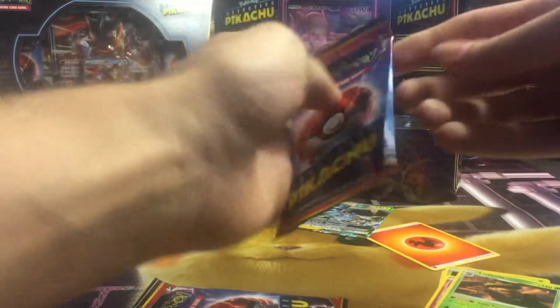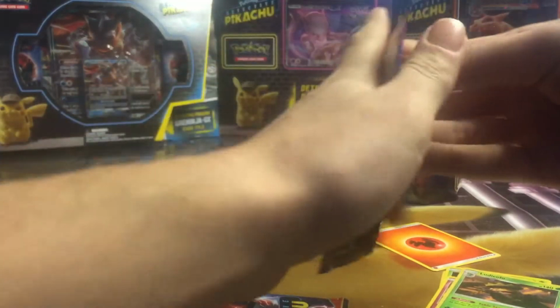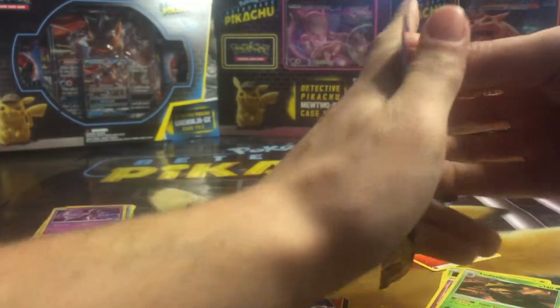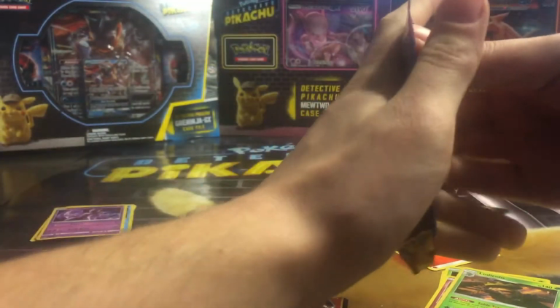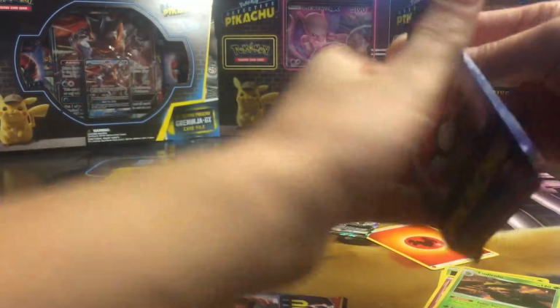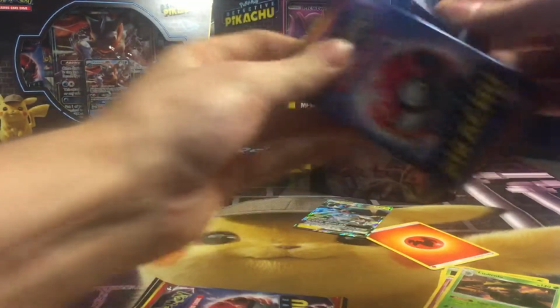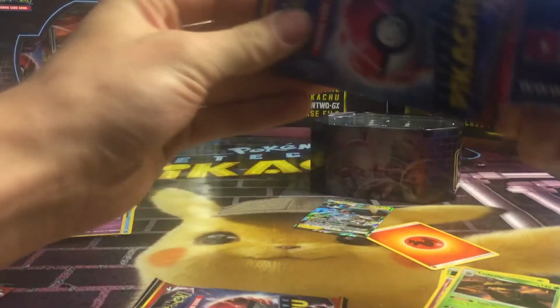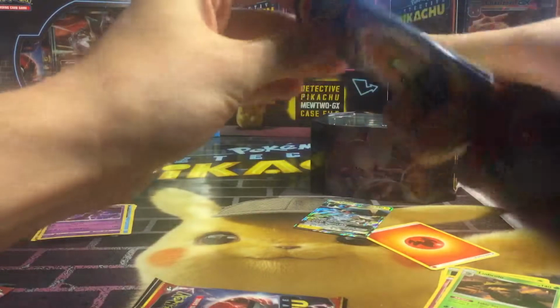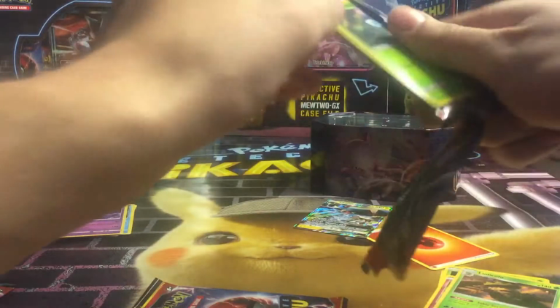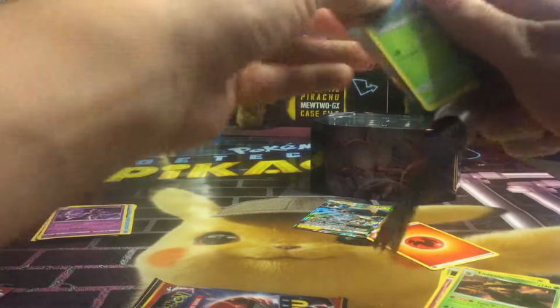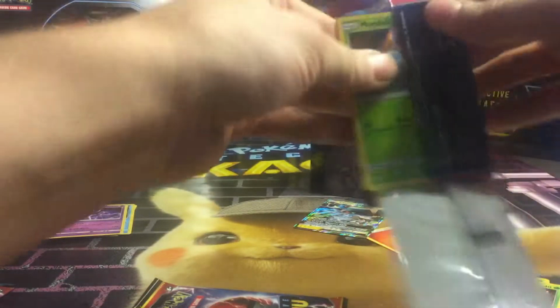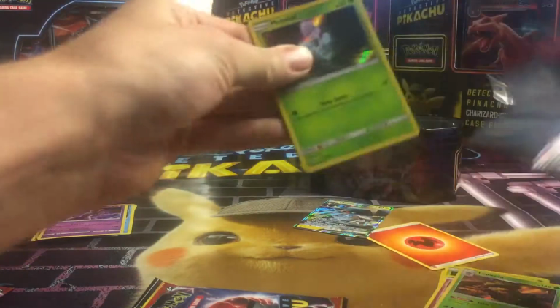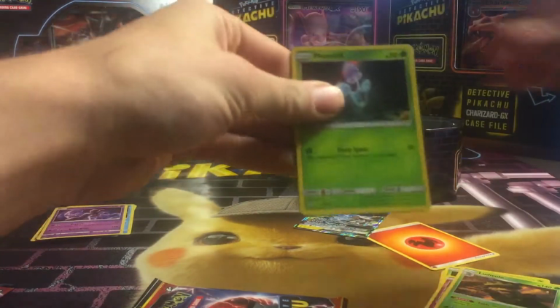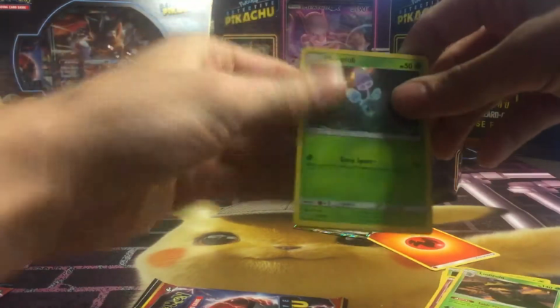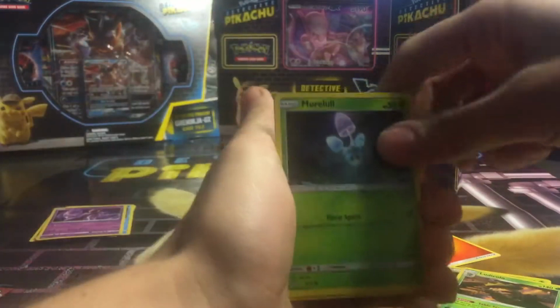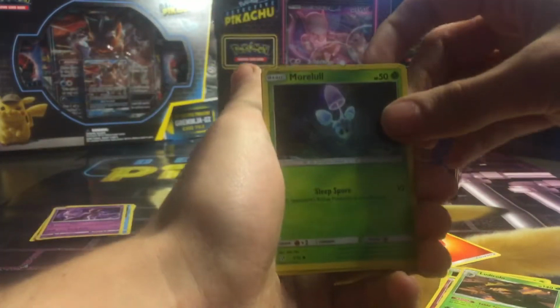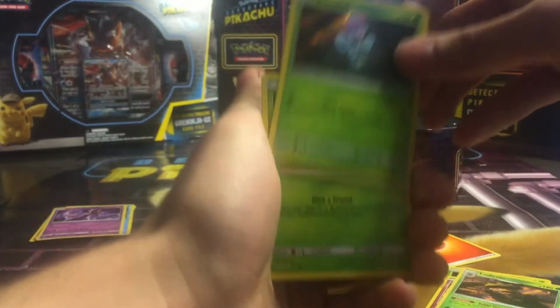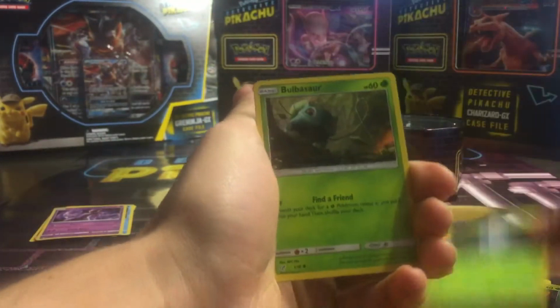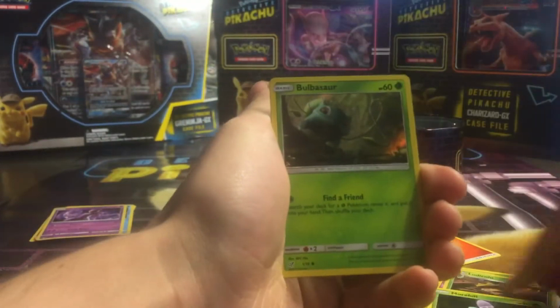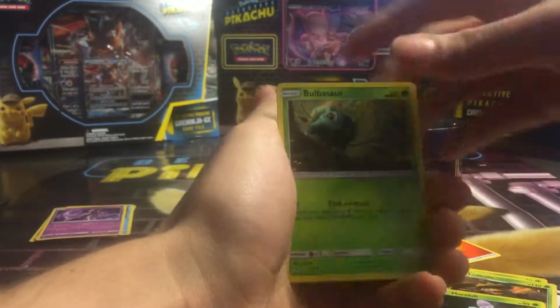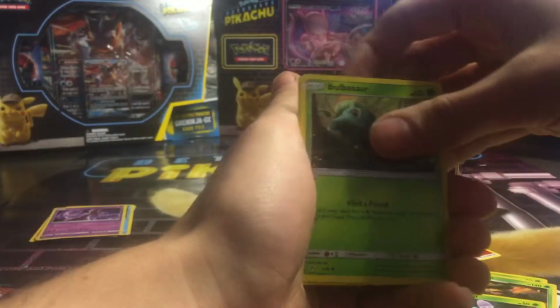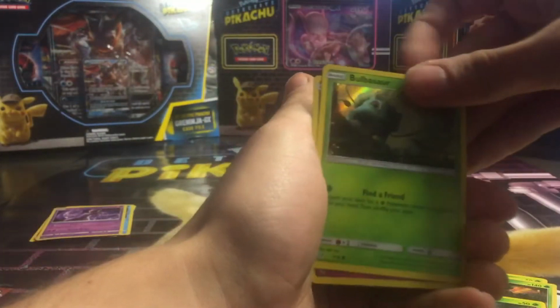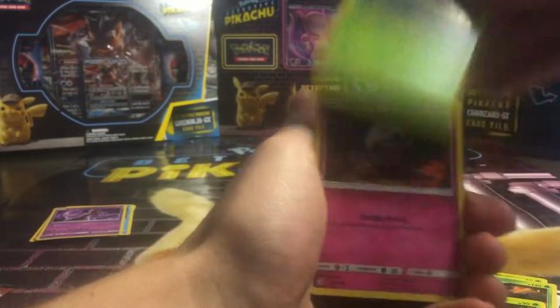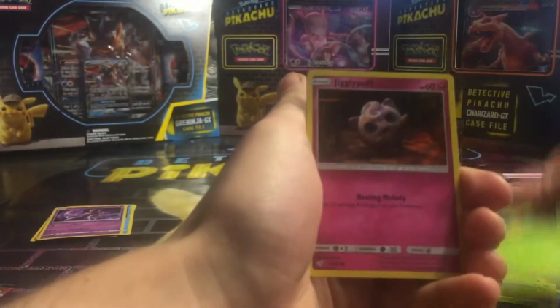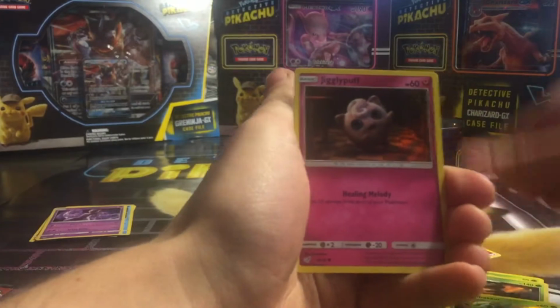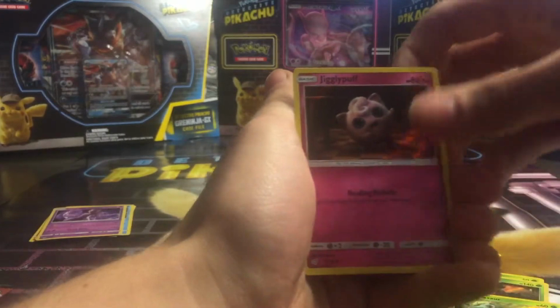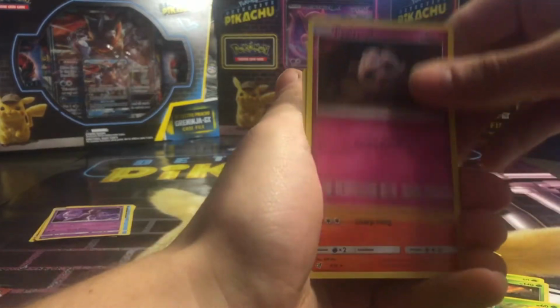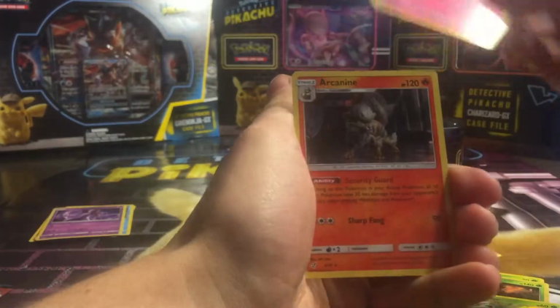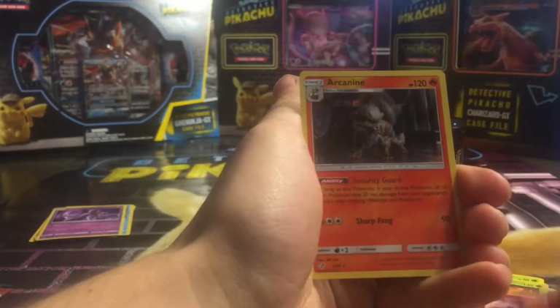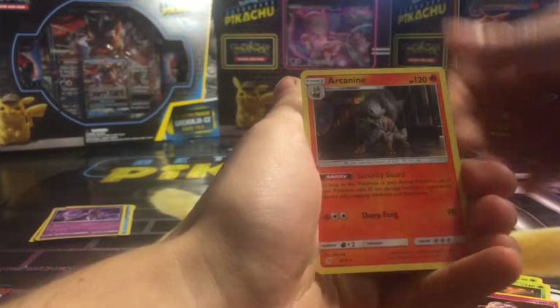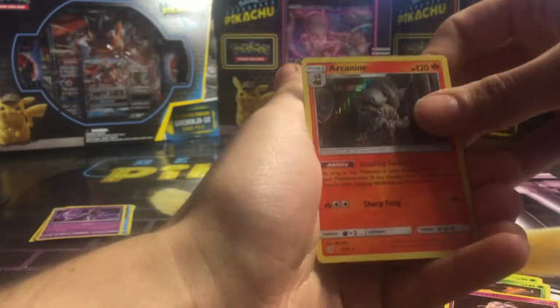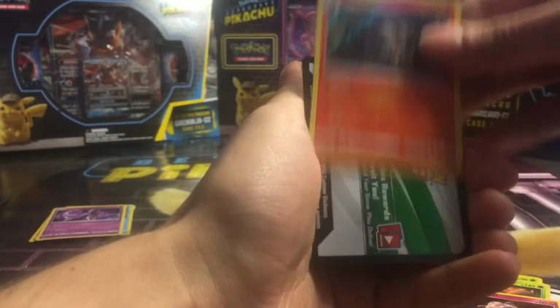Third pack. Got a Morlull, a Bulbasaur, Jigglypuff, and an Arcanine.